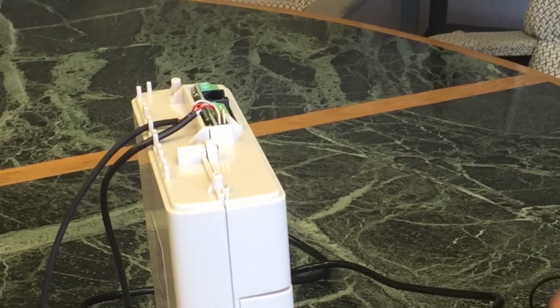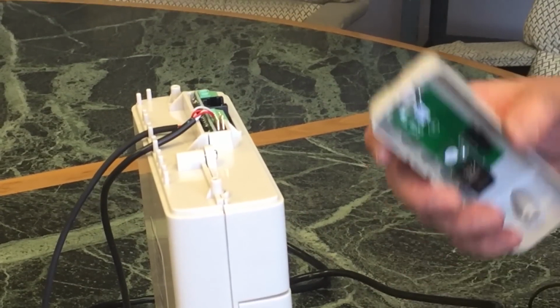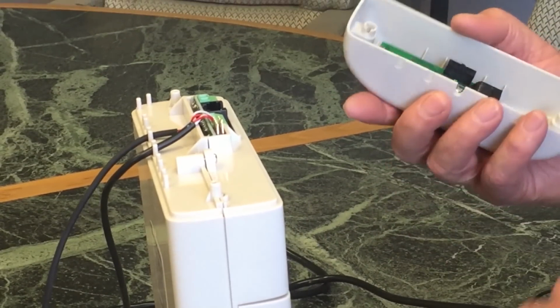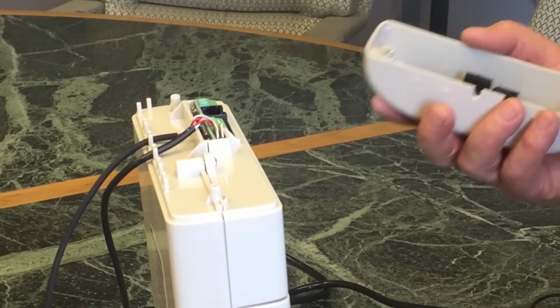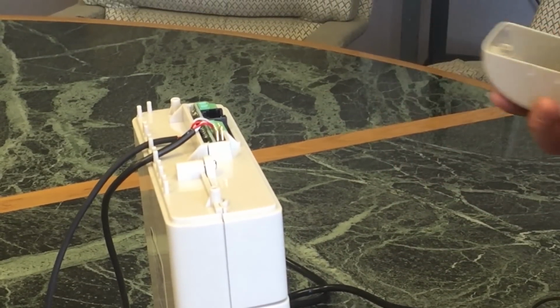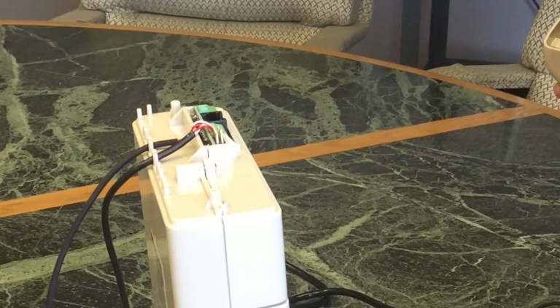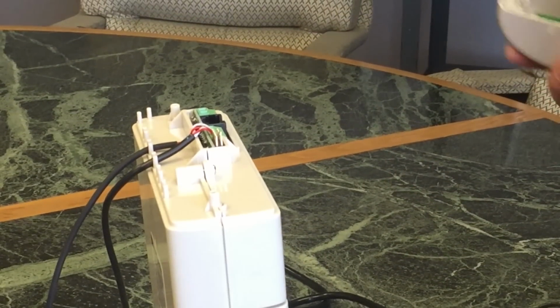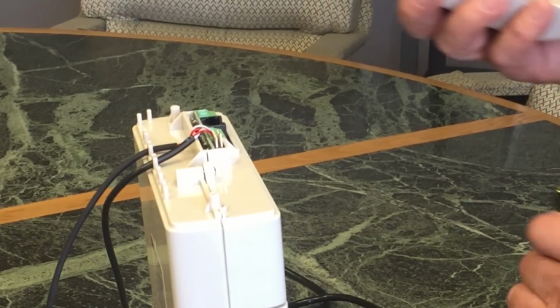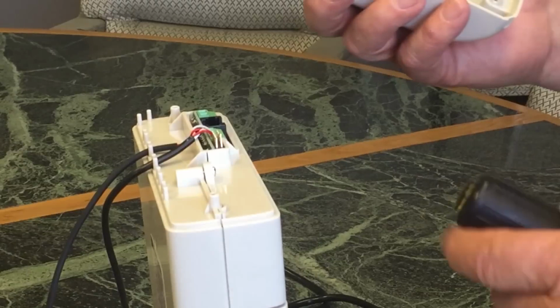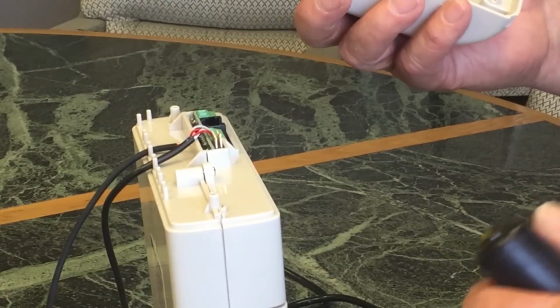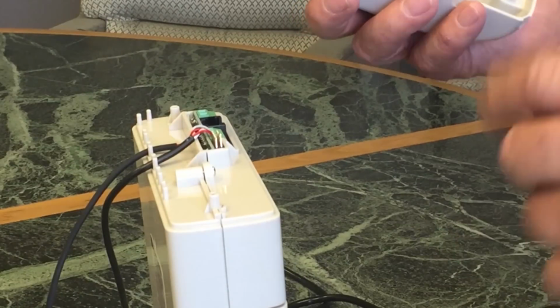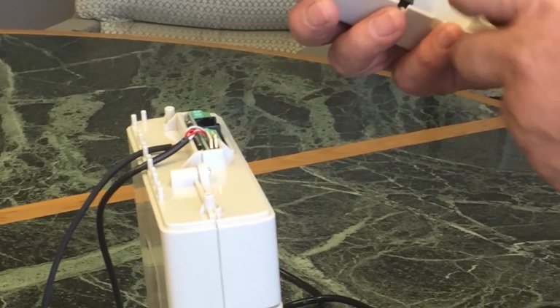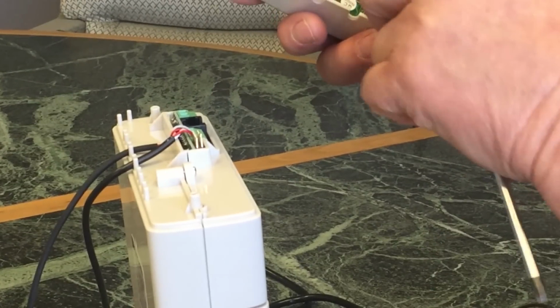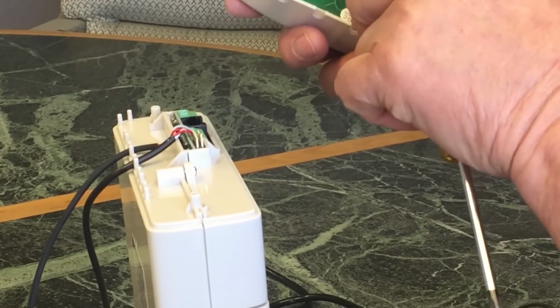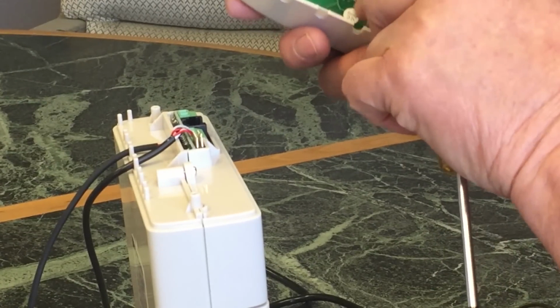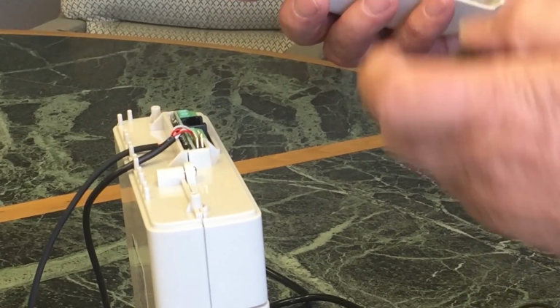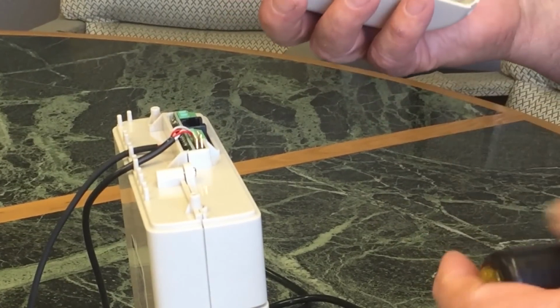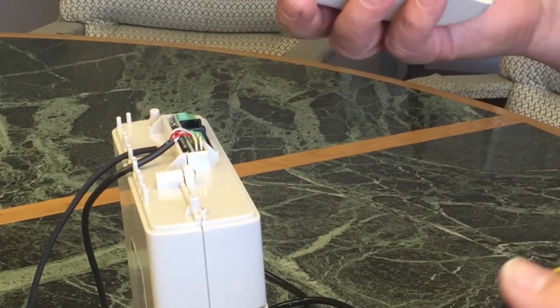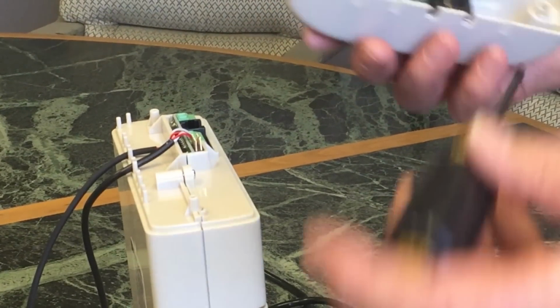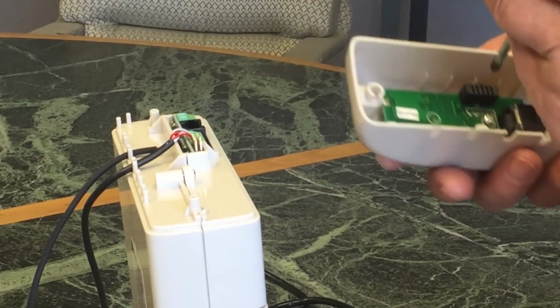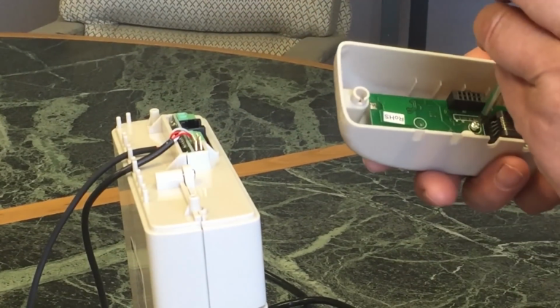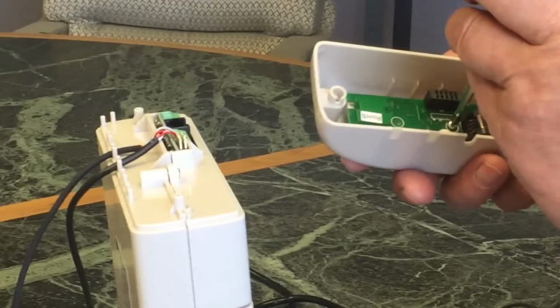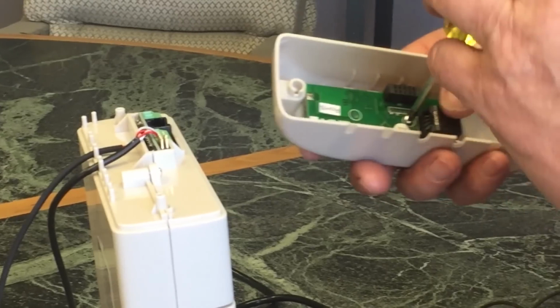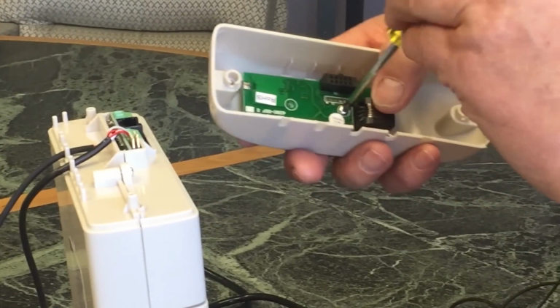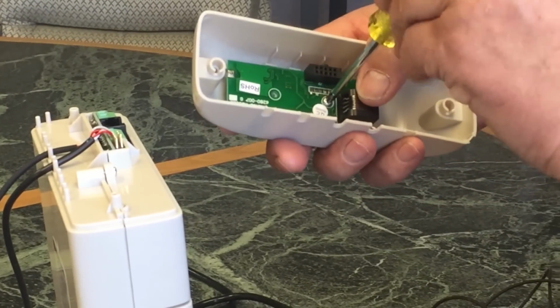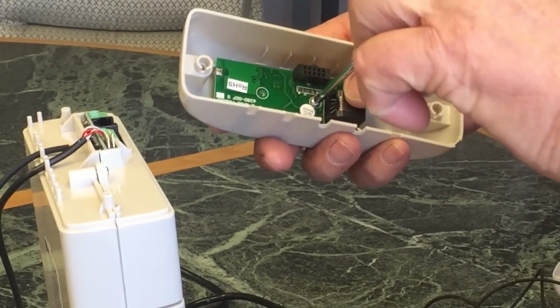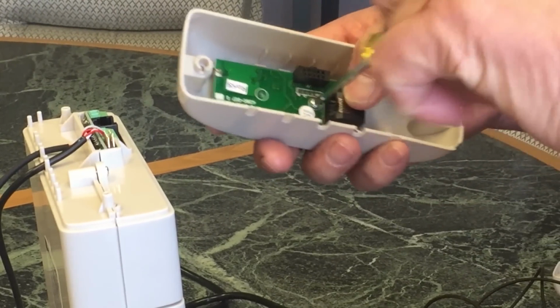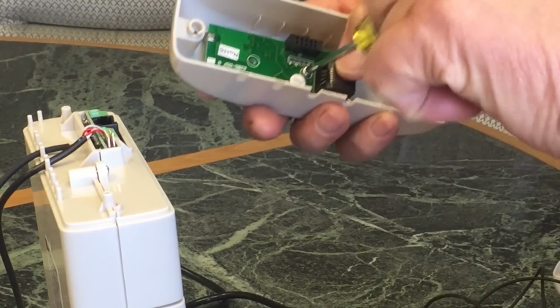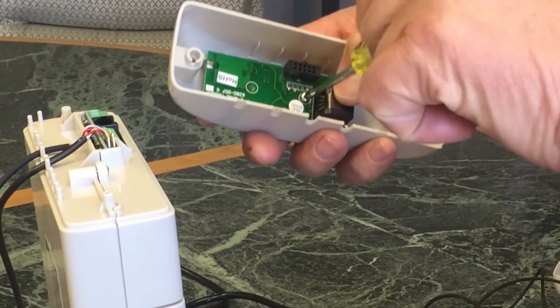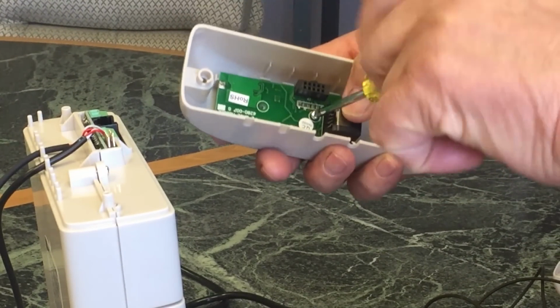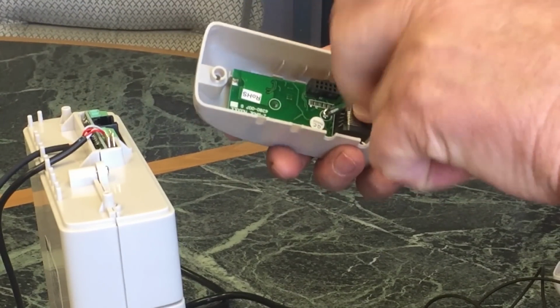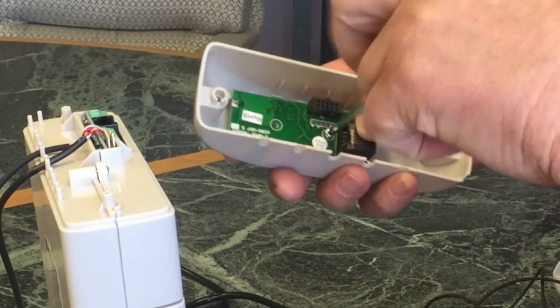Taking the antenna and removing it from the plastic dome with the two little screws that are inside of it, we'll take them out.